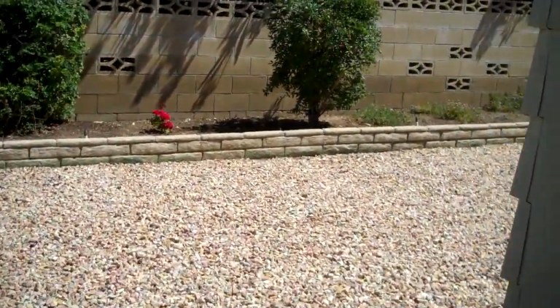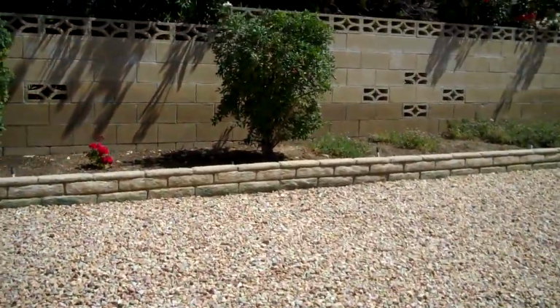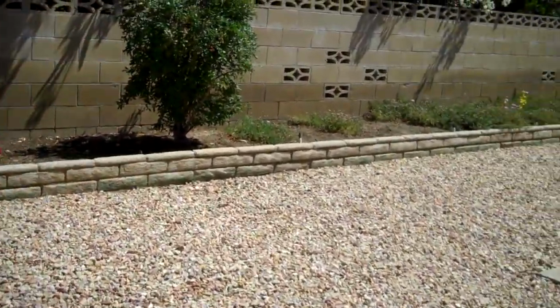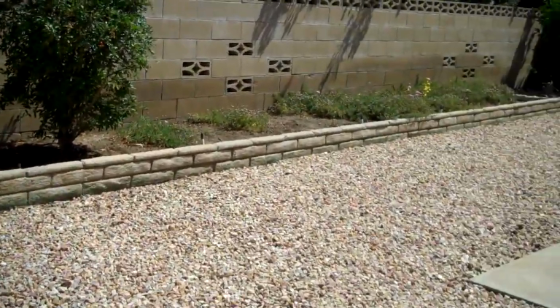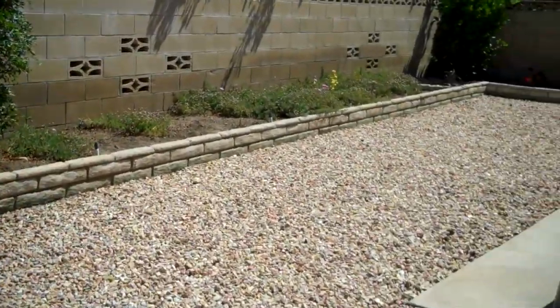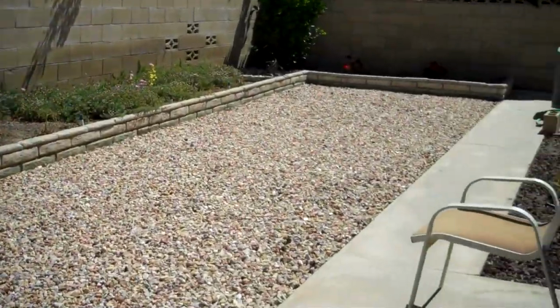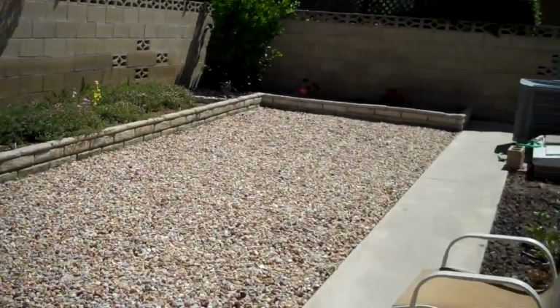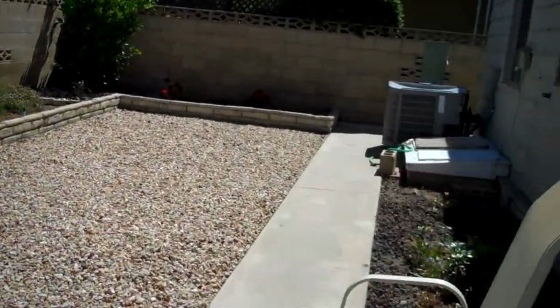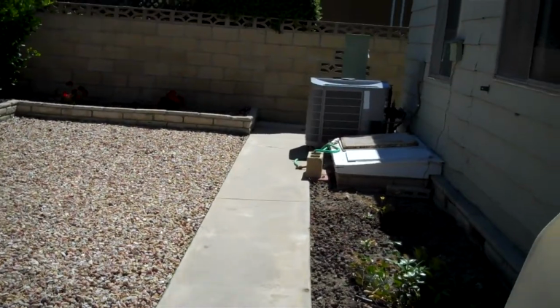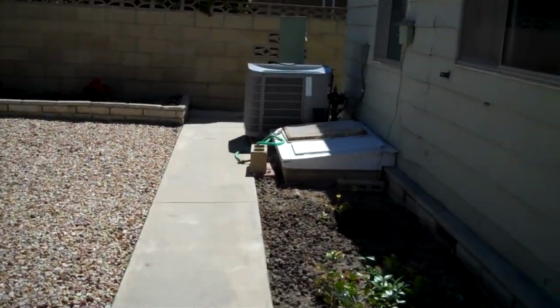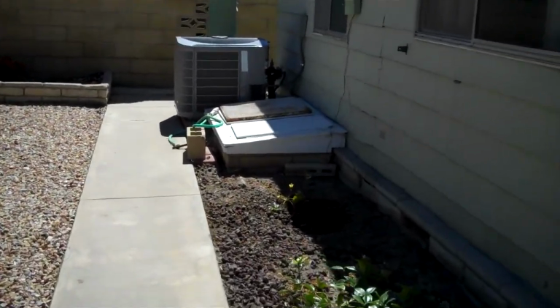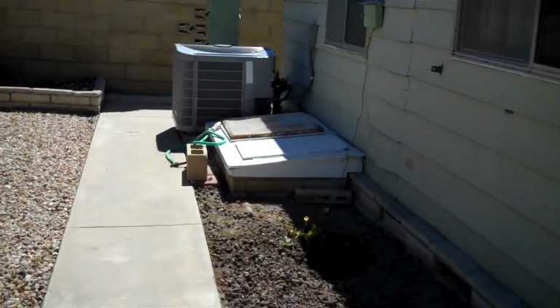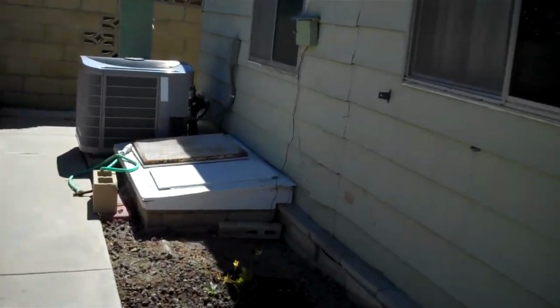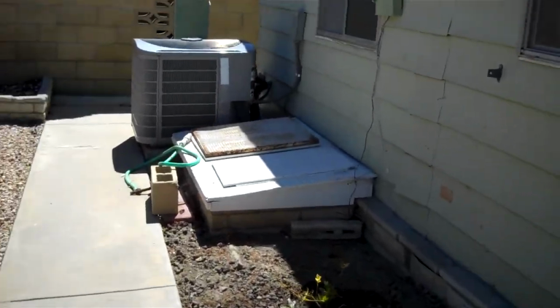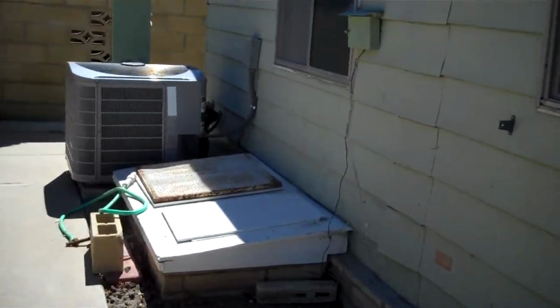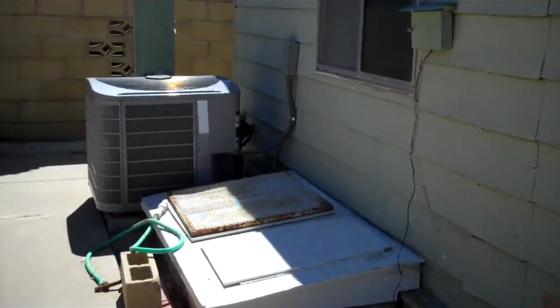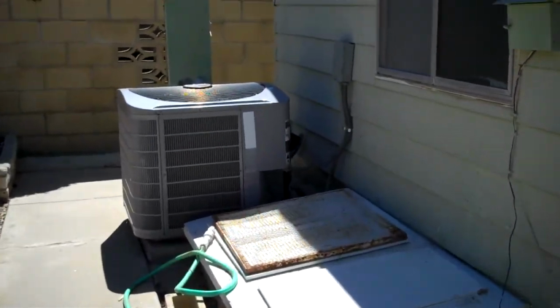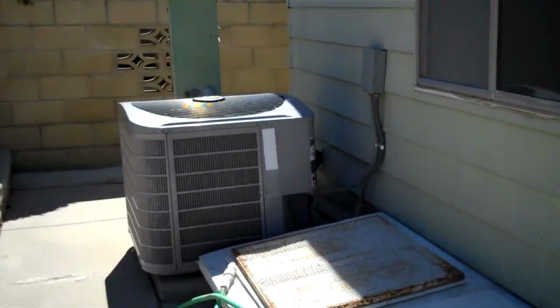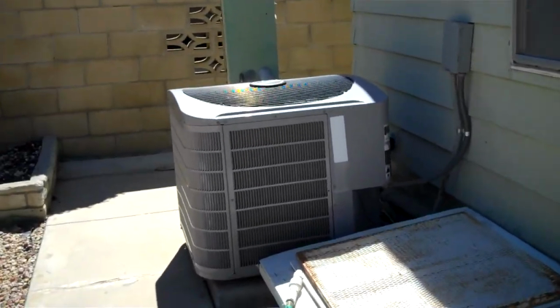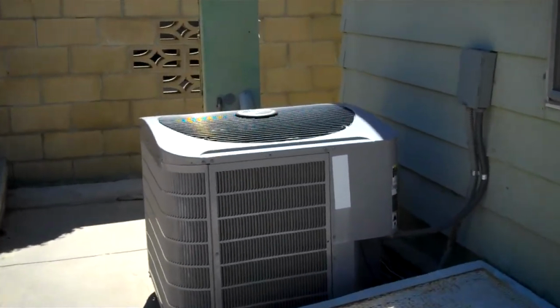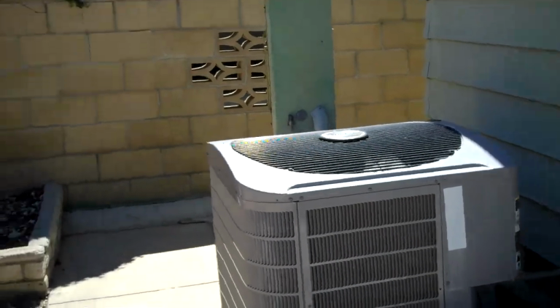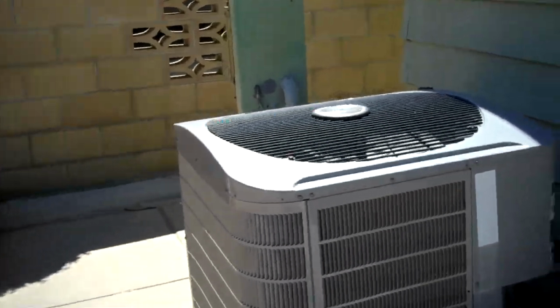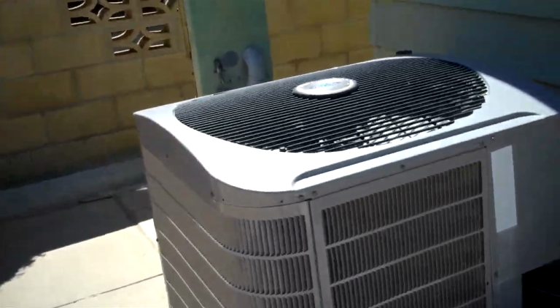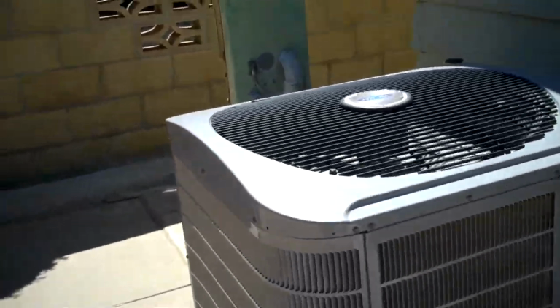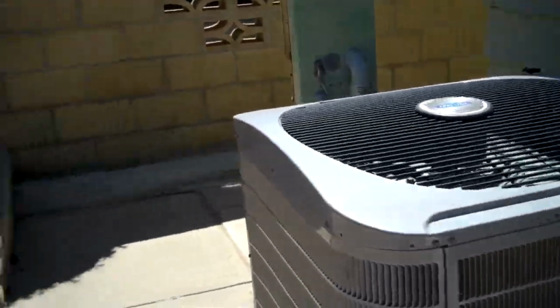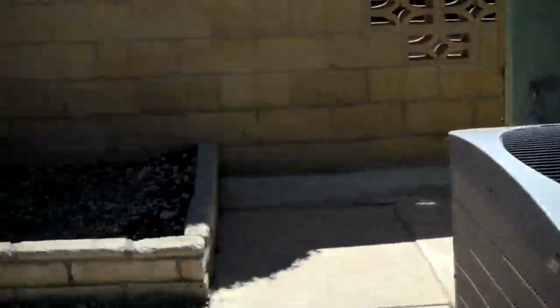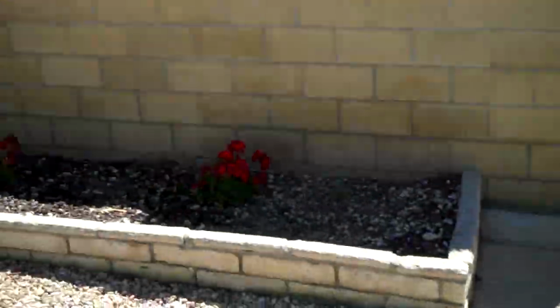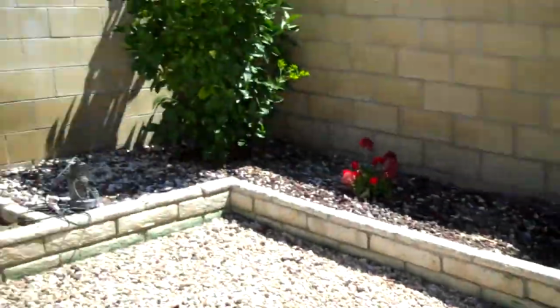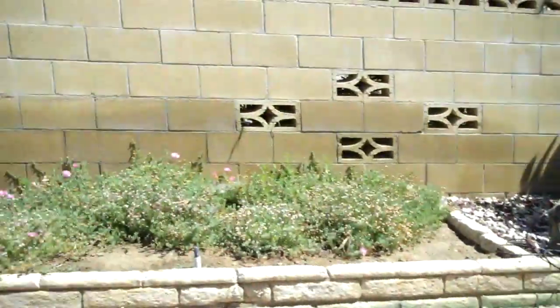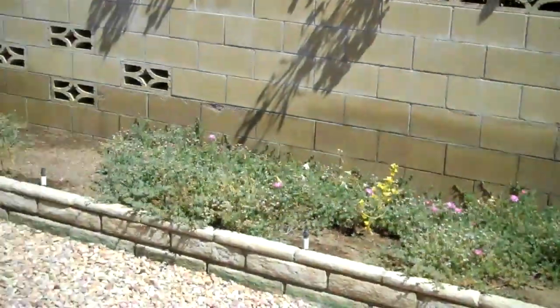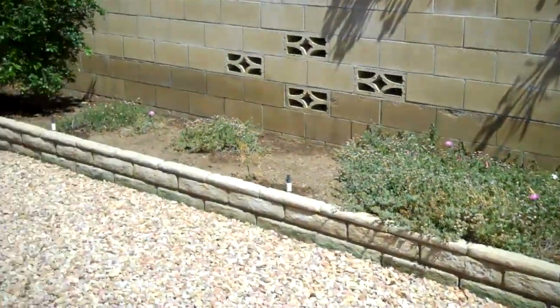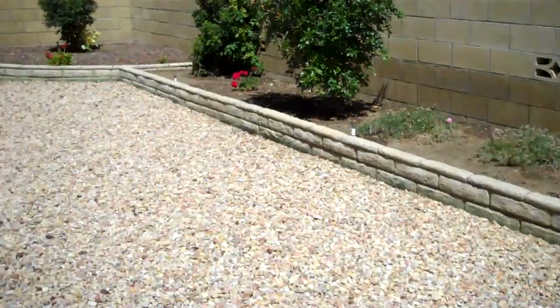Easy care — if you don't want to have any grass, this is the one. There's the crawl space and the HVAC system. That is a newer HVAC and it's currently operational.